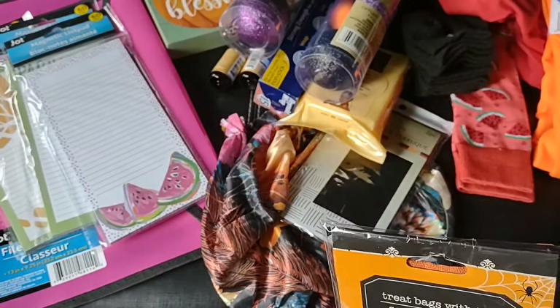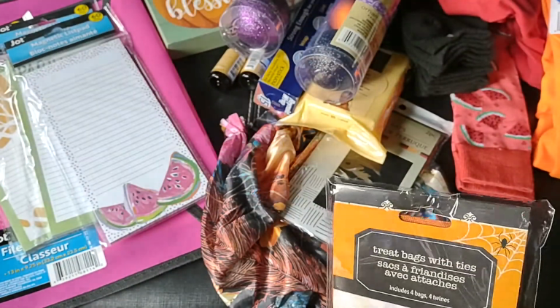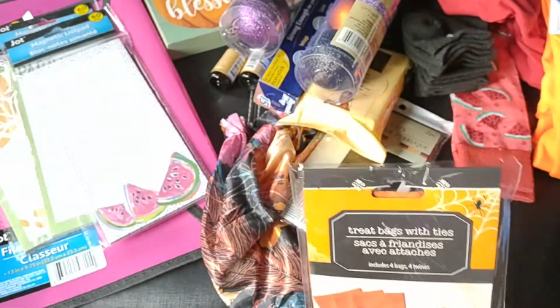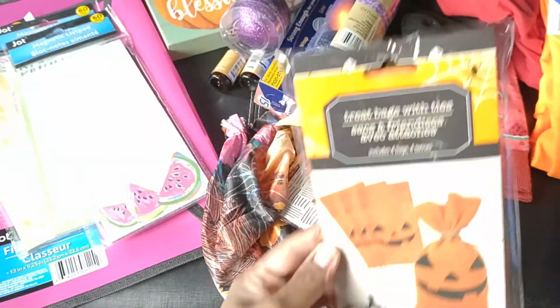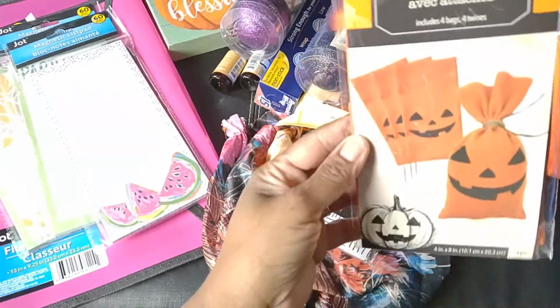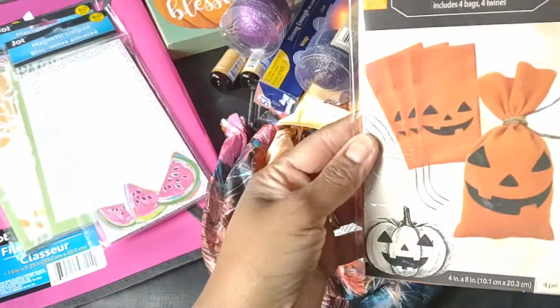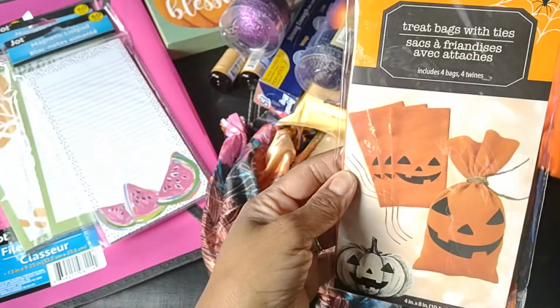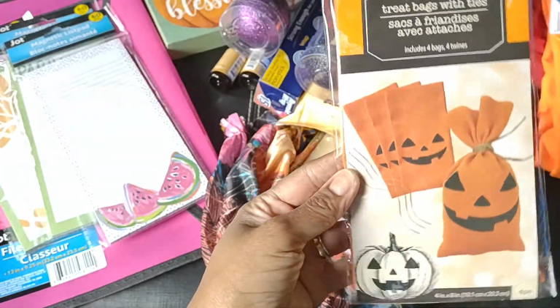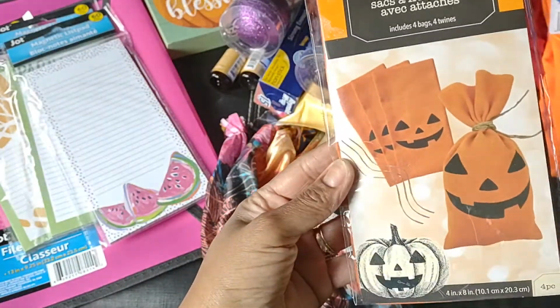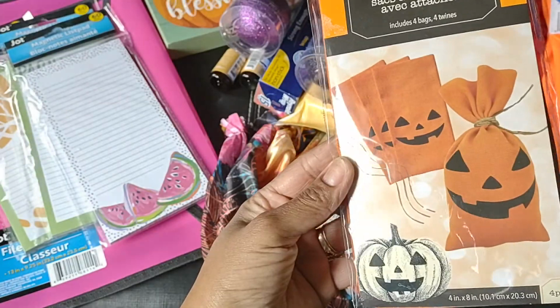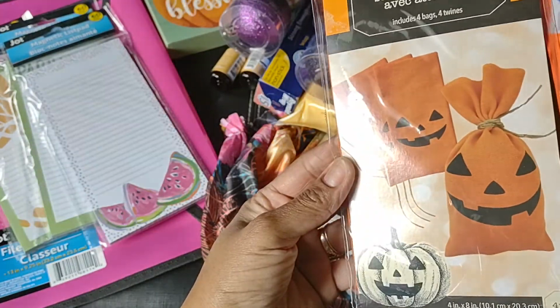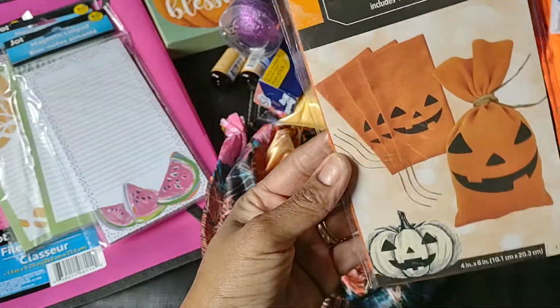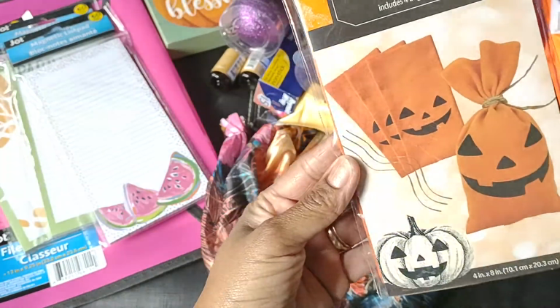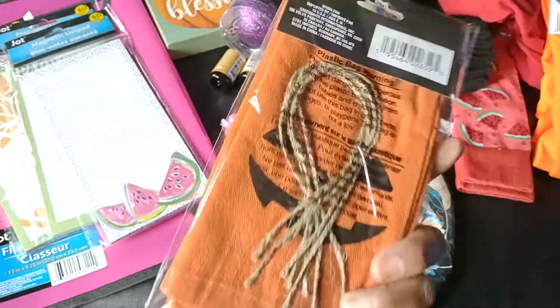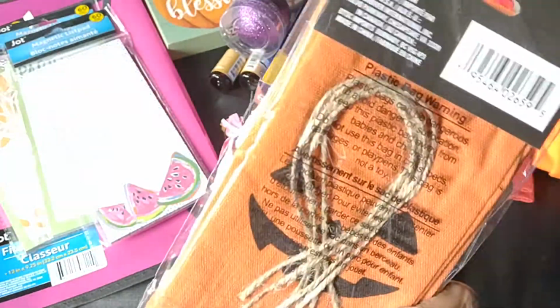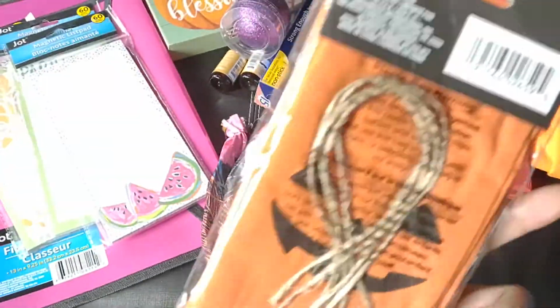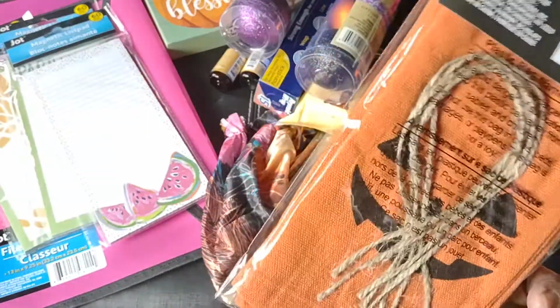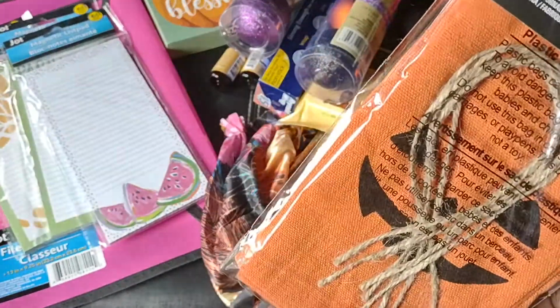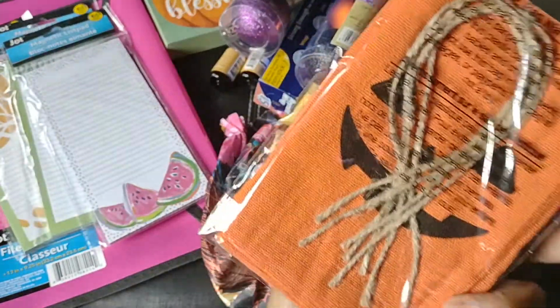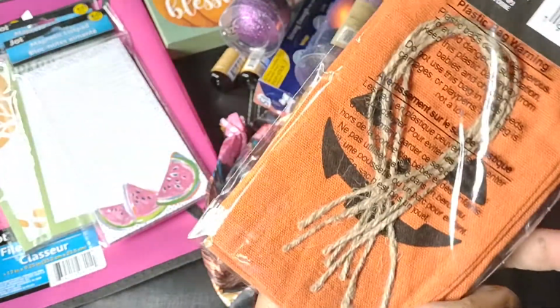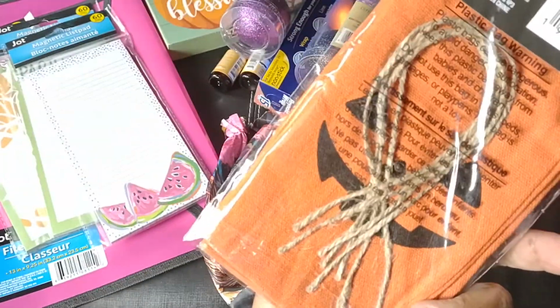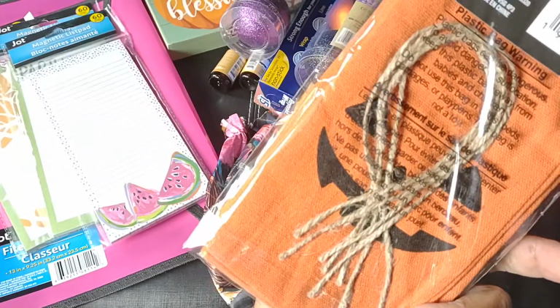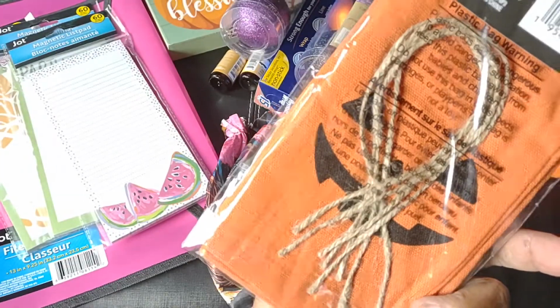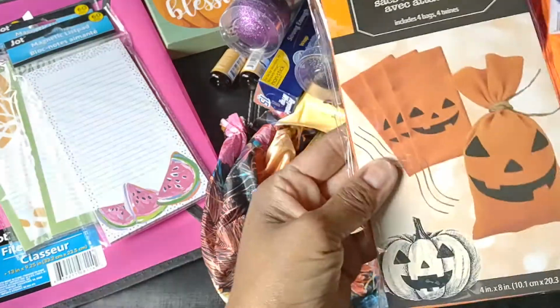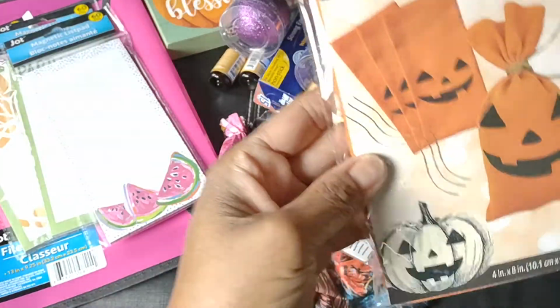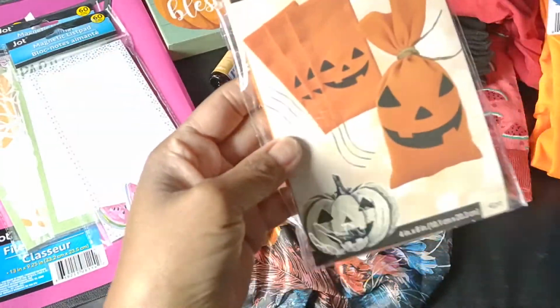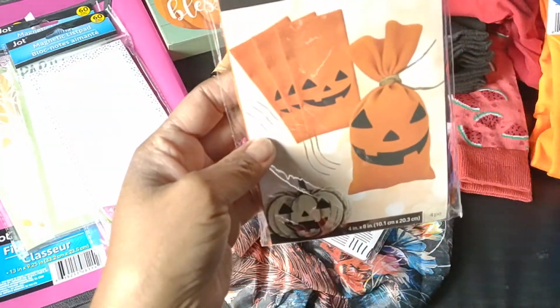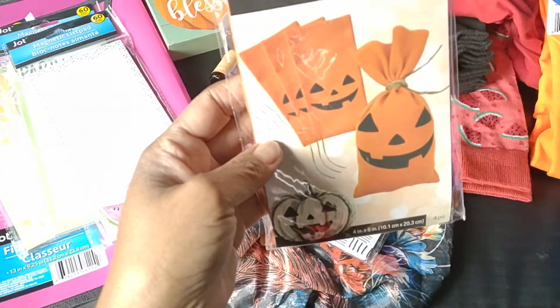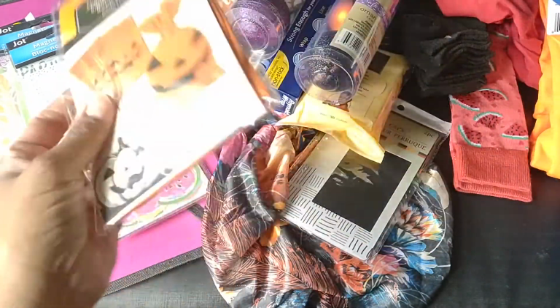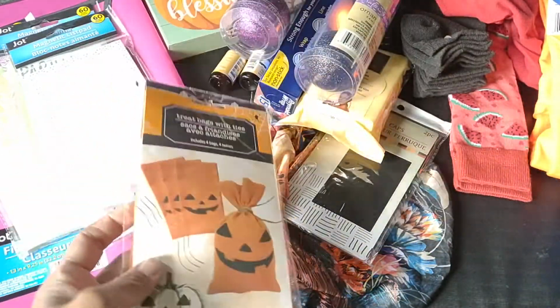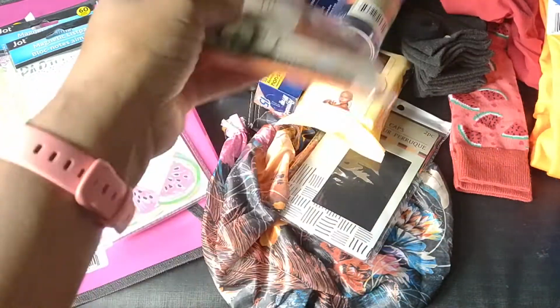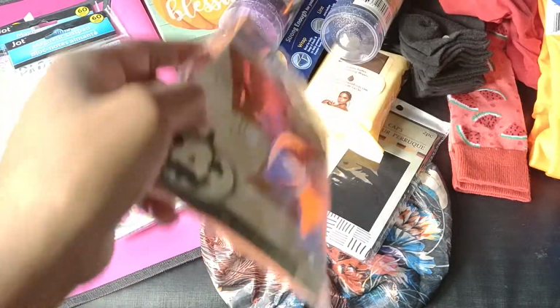I did pick up these treat bags with the ties — you get four of them. They're like a little canvas bag and you get the jute twine. Really cute, so I grabbed those.